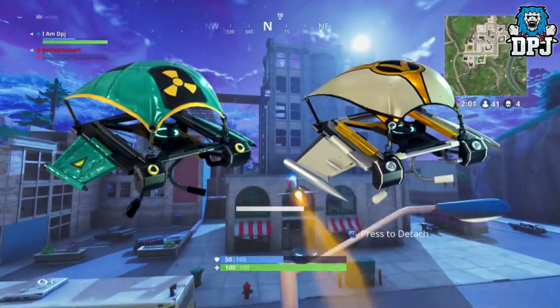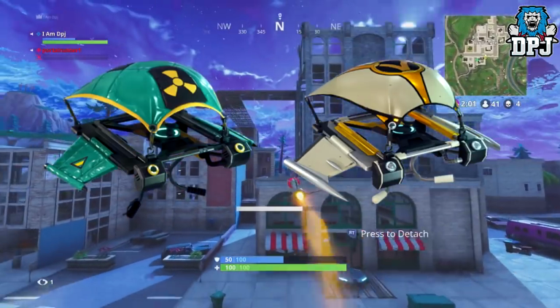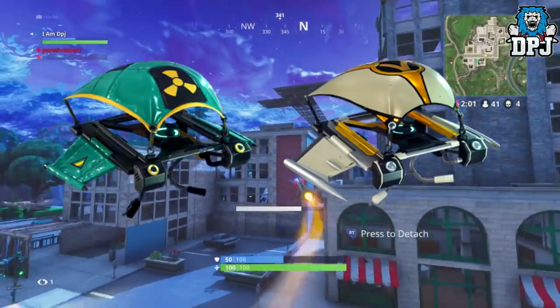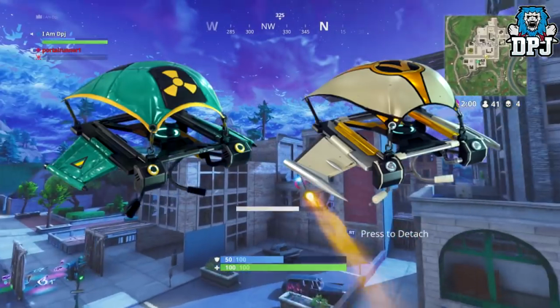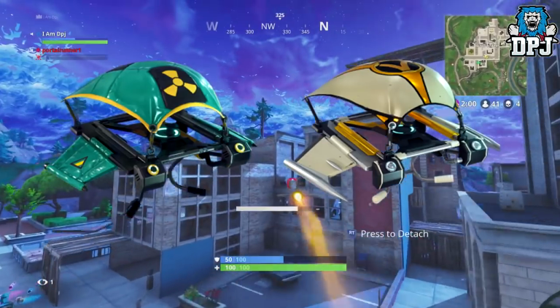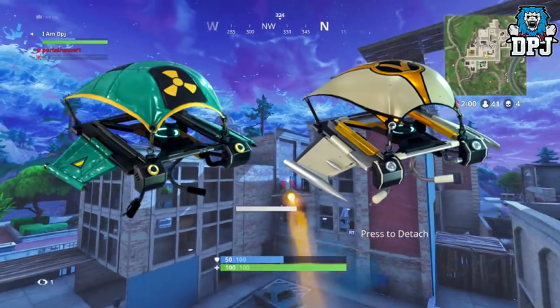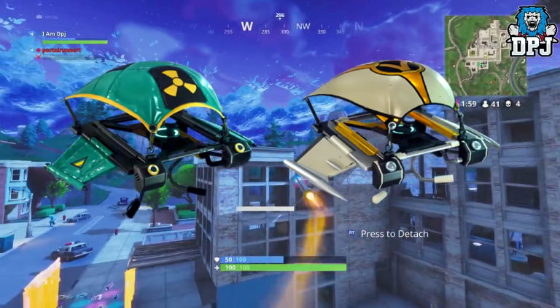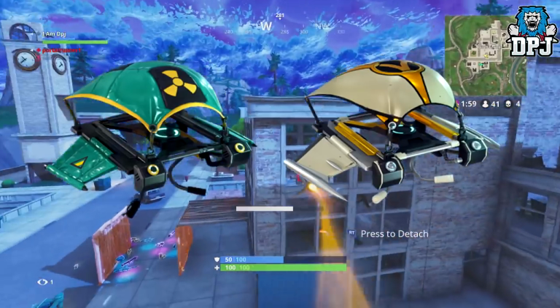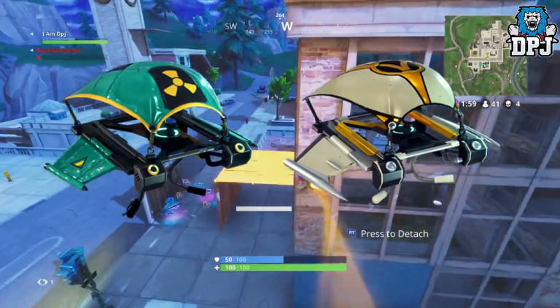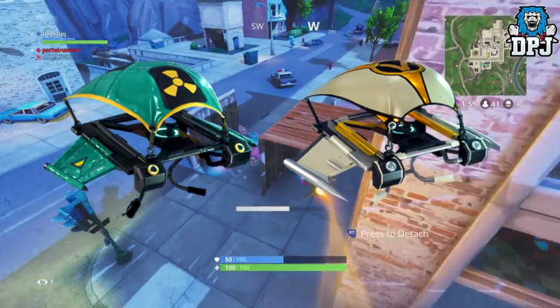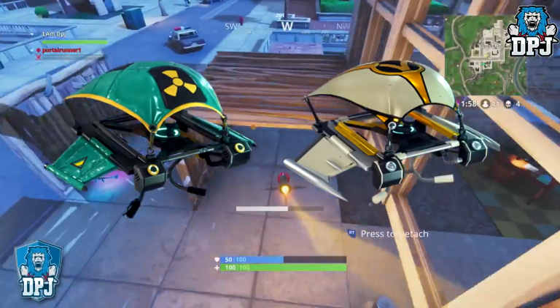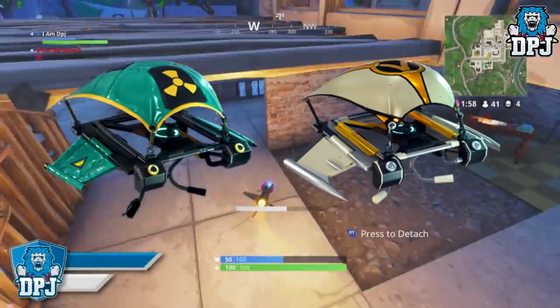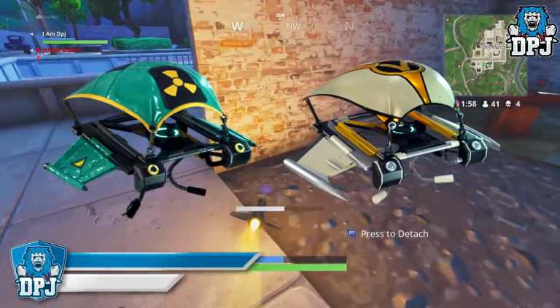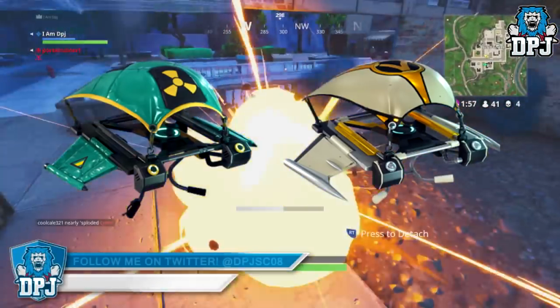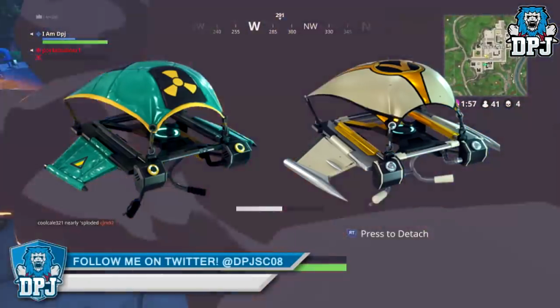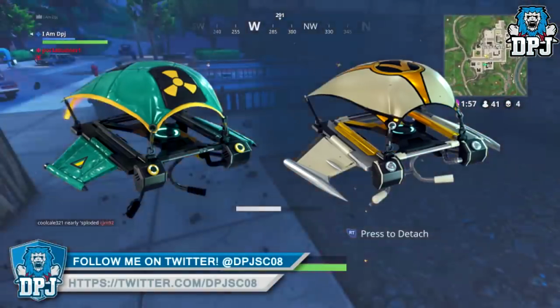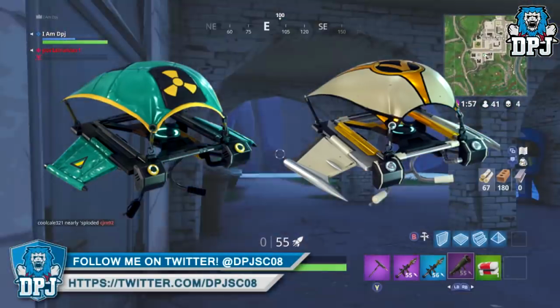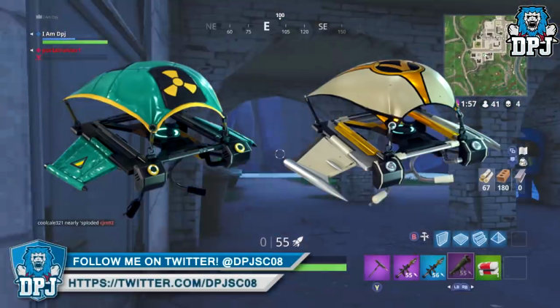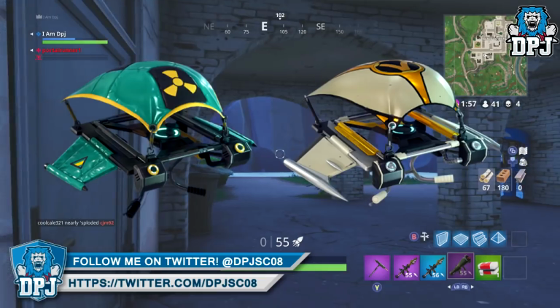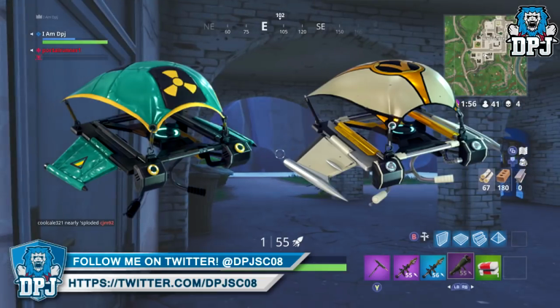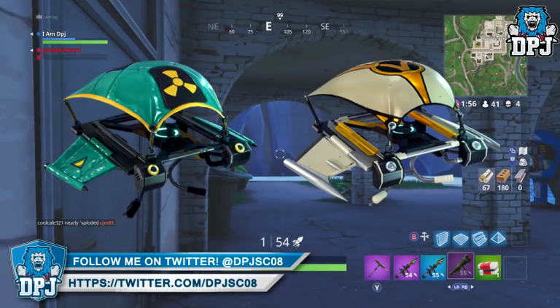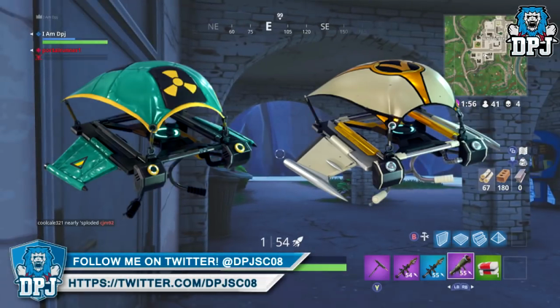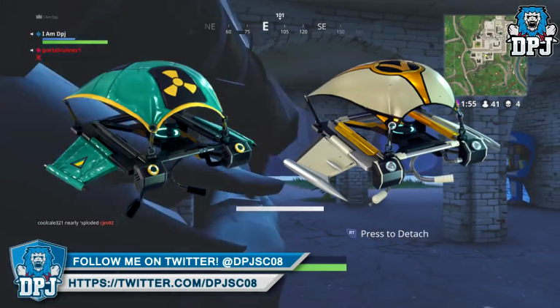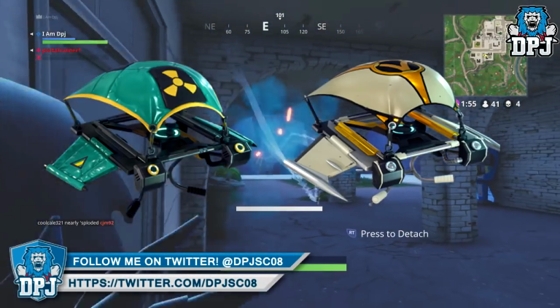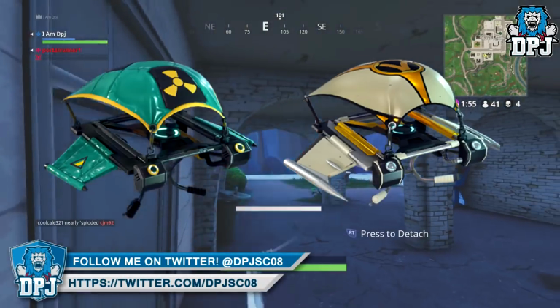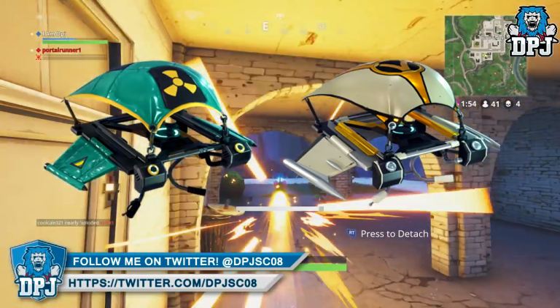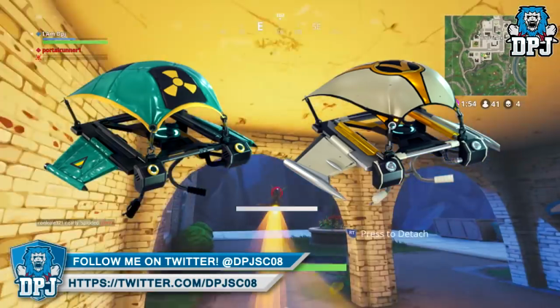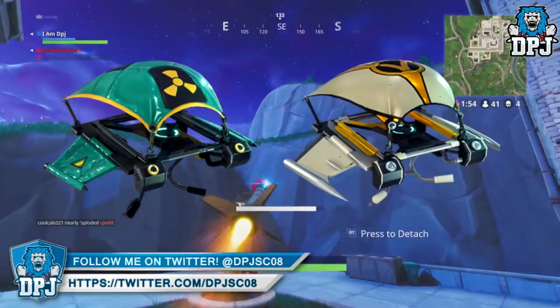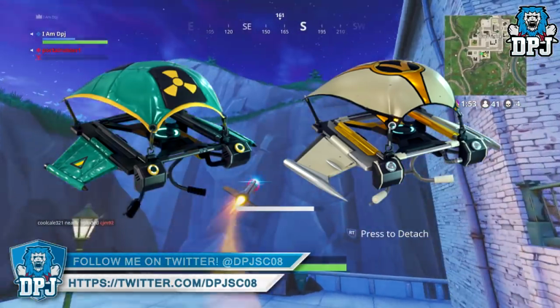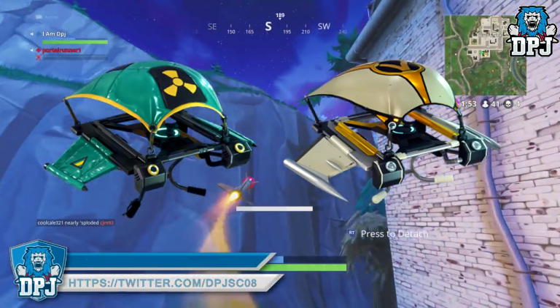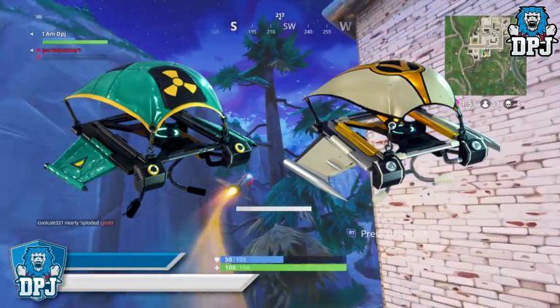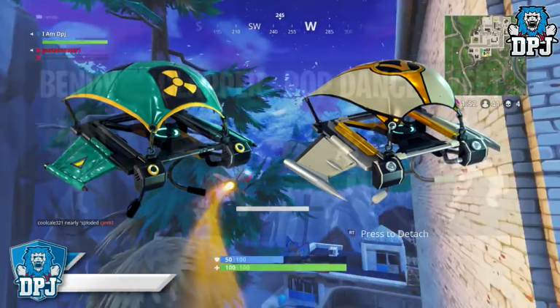Next up we have two gliders paired no doubt with the outfits we saw earlier — the hazmat outfit and that superhero outfit. To be honest they look kind of basic in design compared to some of what we have in-game now, and that's a little disappointing for me.